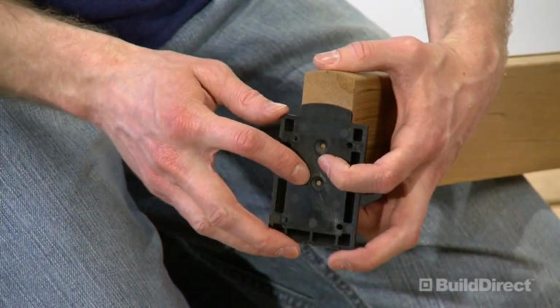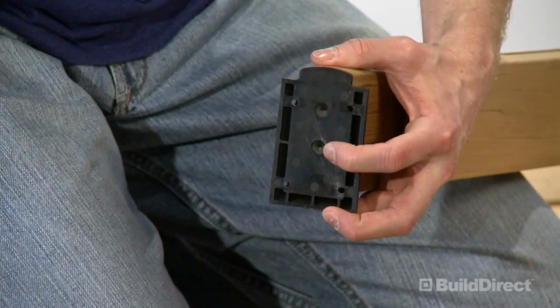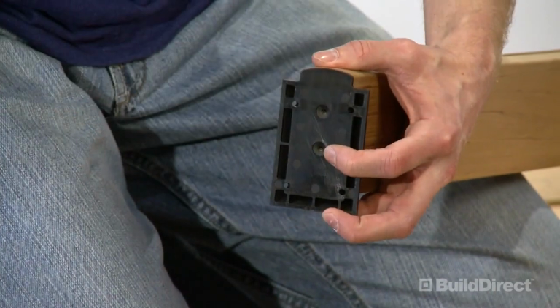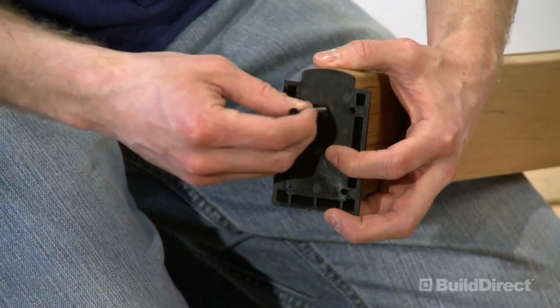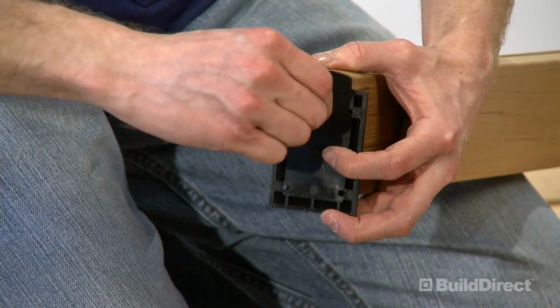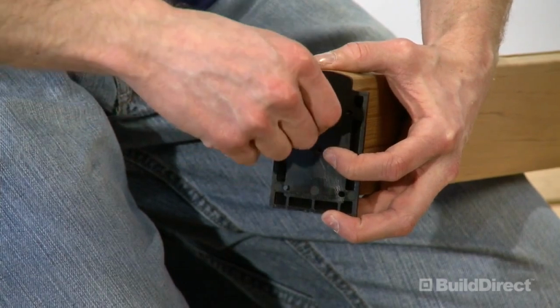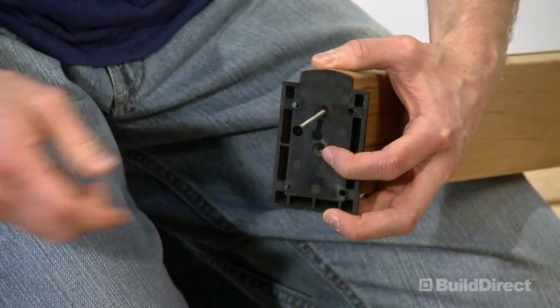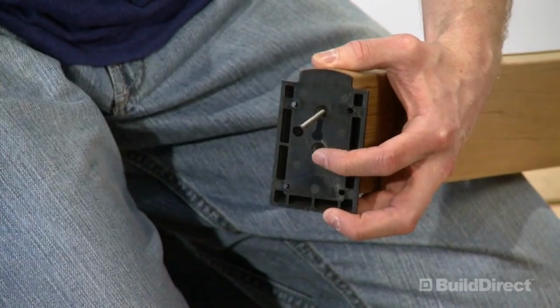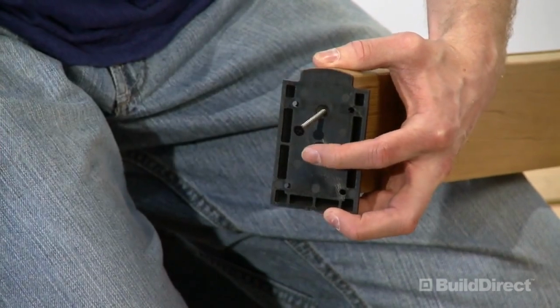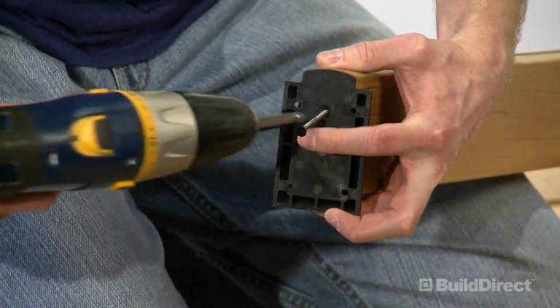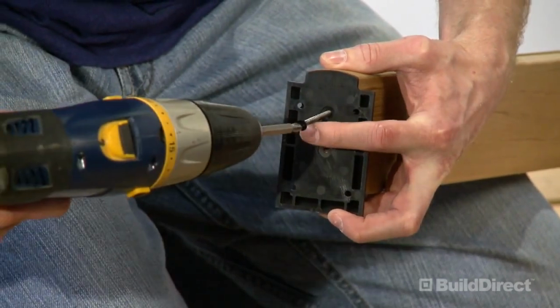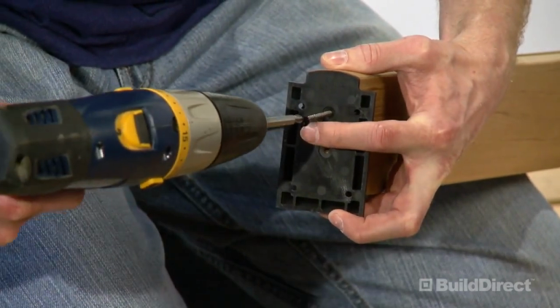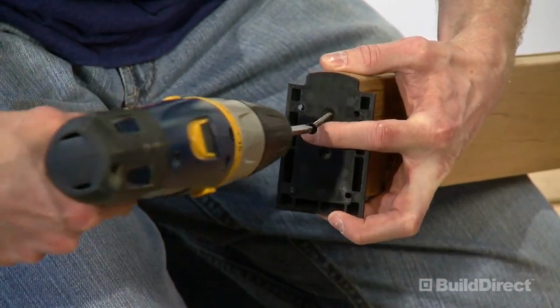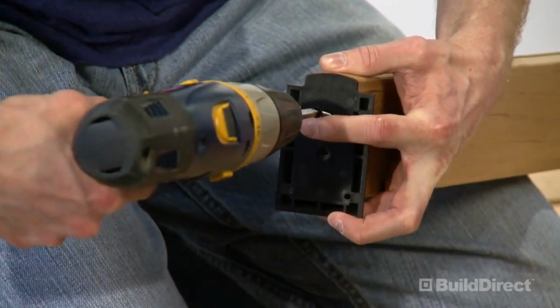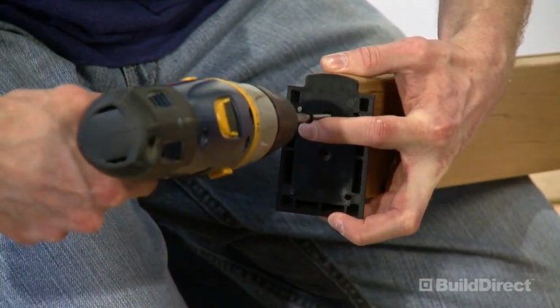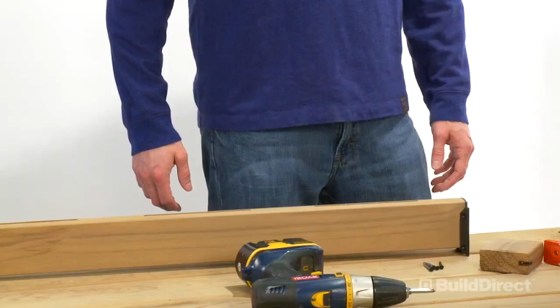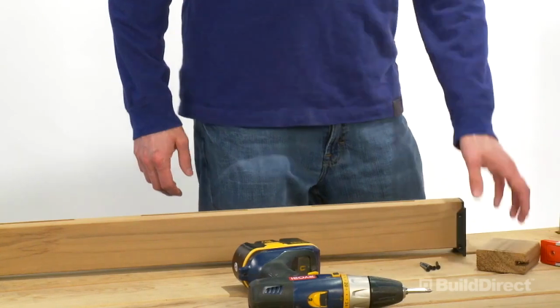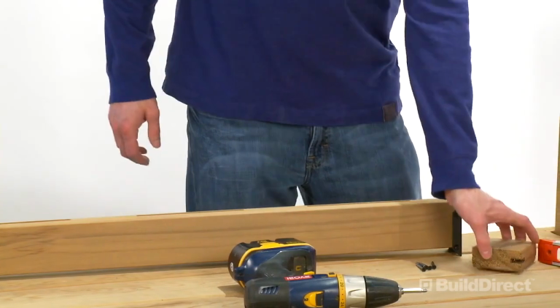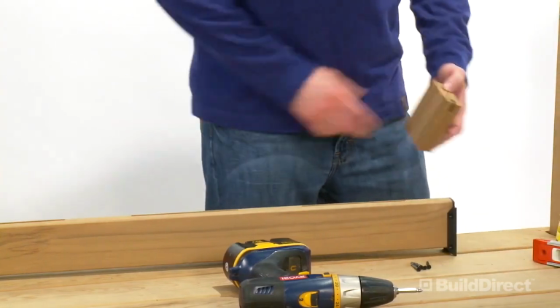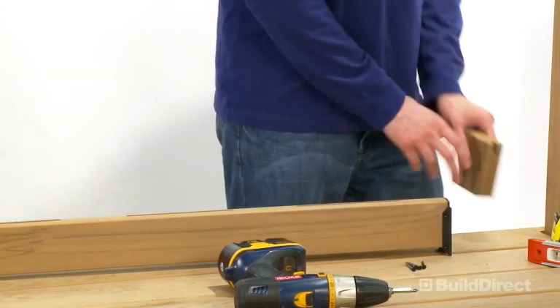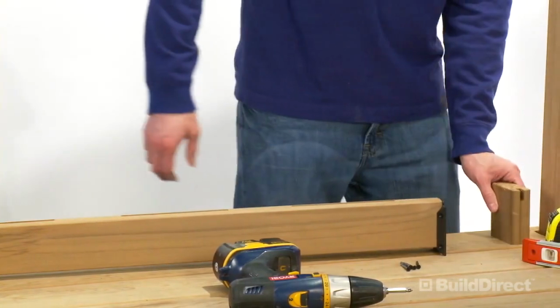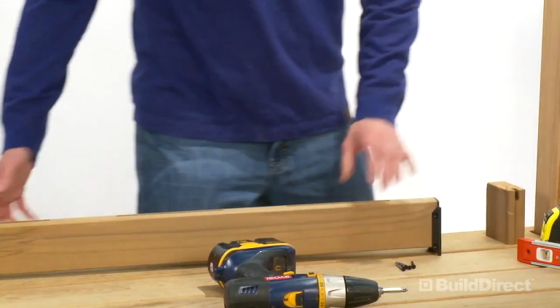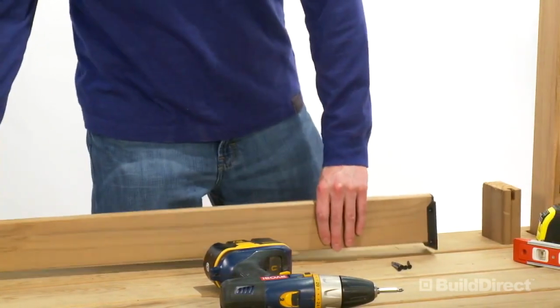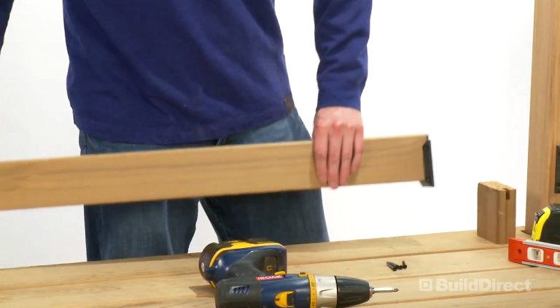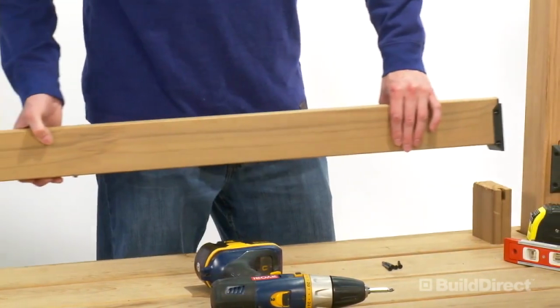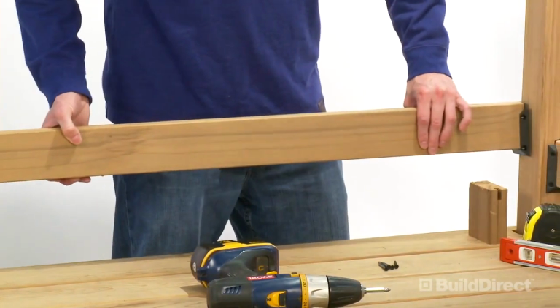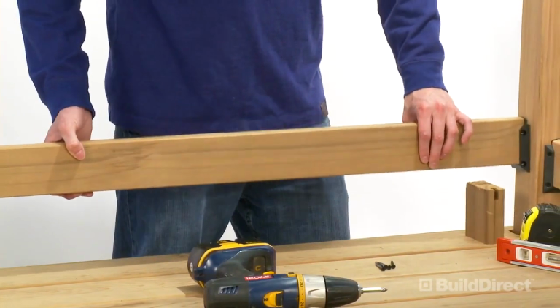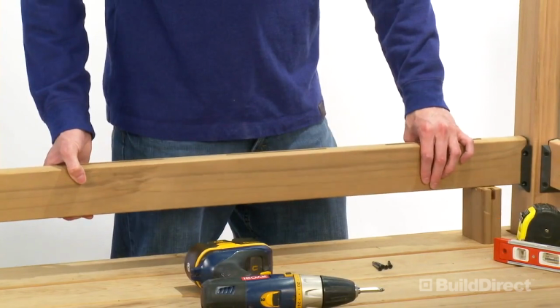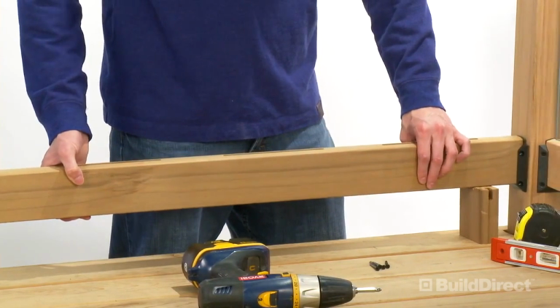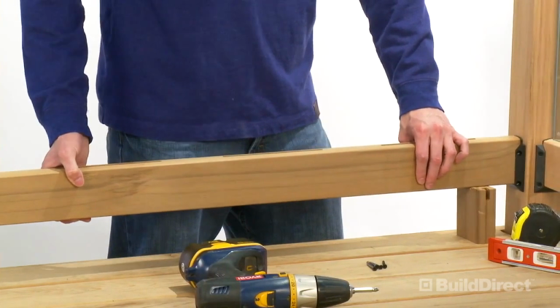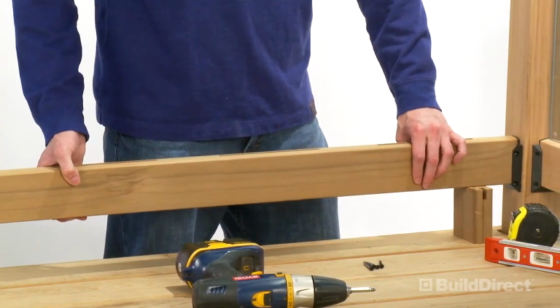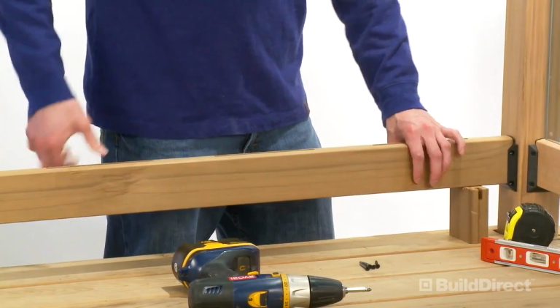Now attach the rail hanger brackets to each end of the pre-slotted rails. Using the offcuts from the pre-slotted rail, cut two pieces to 3 and 7 eighths inches in length to use as spacers to set the height.